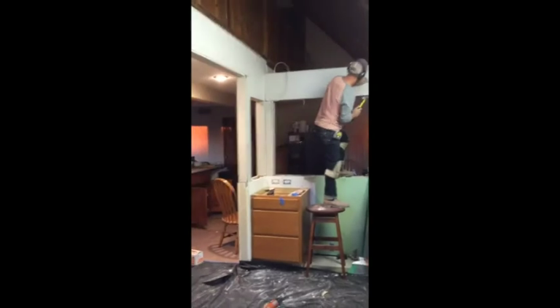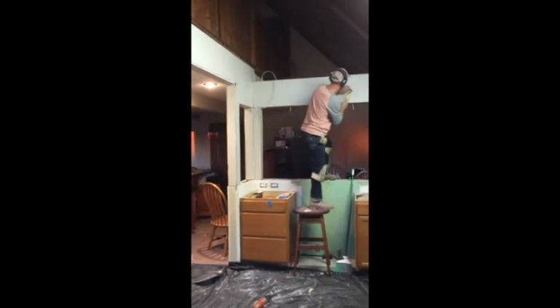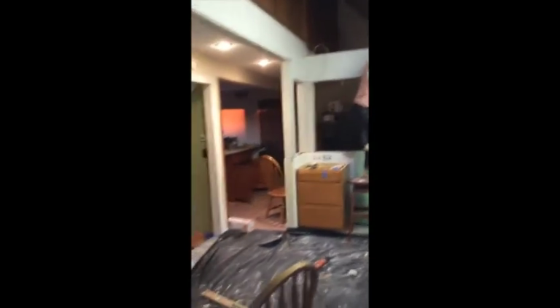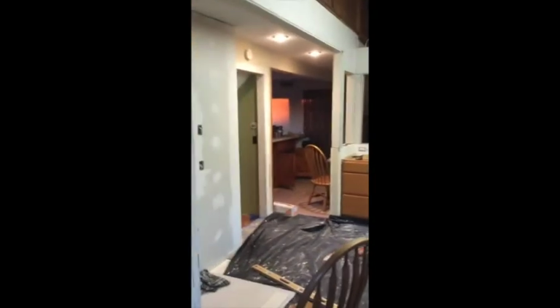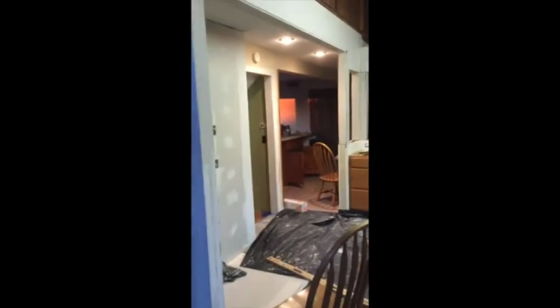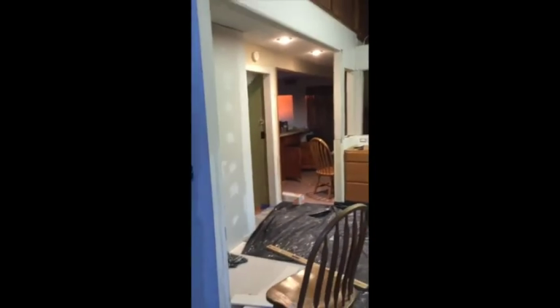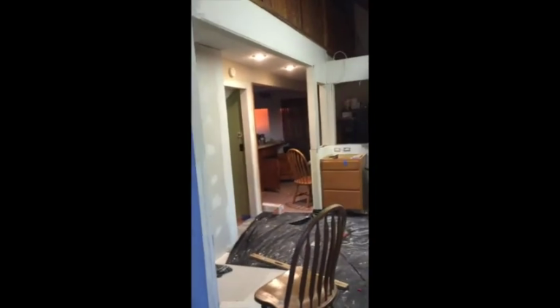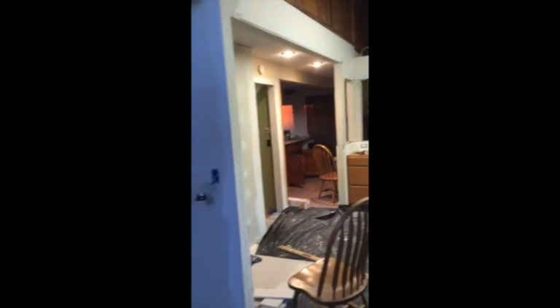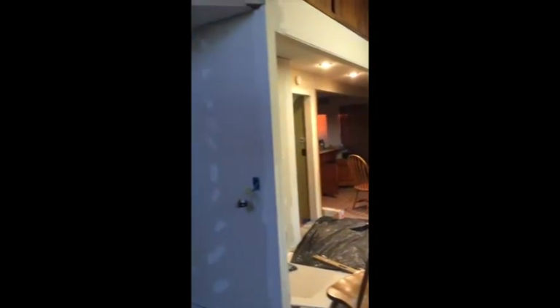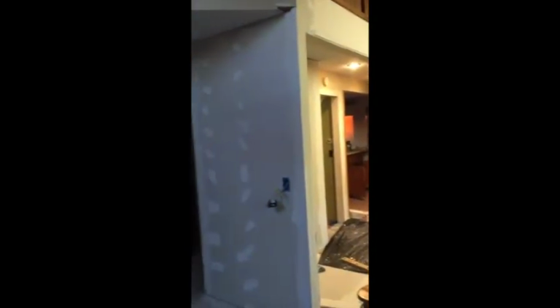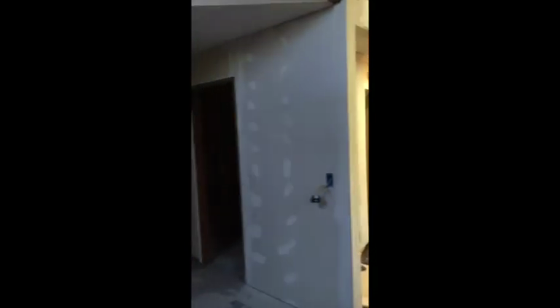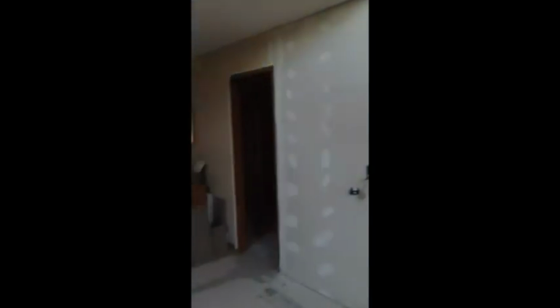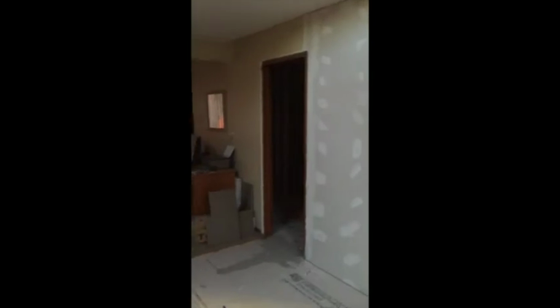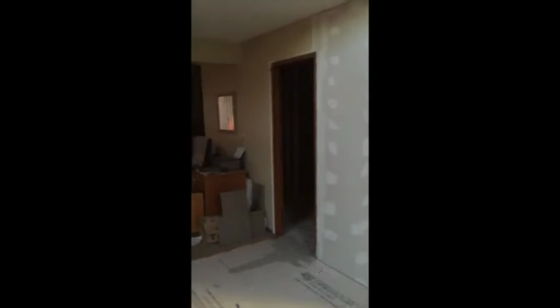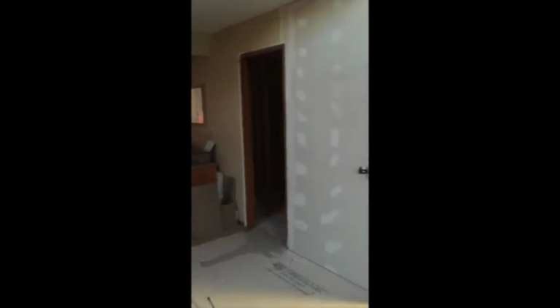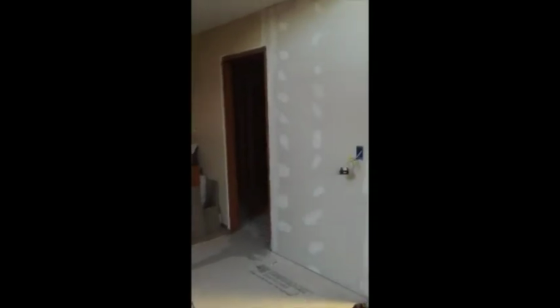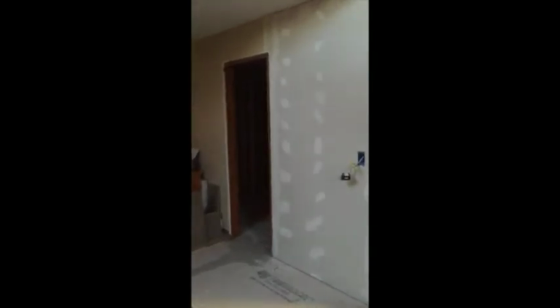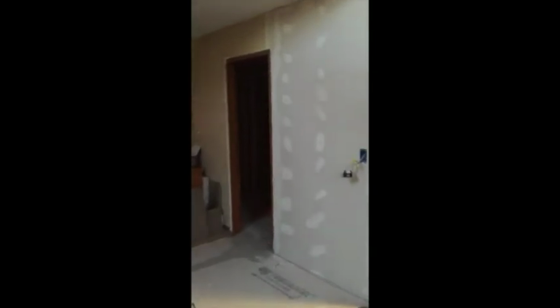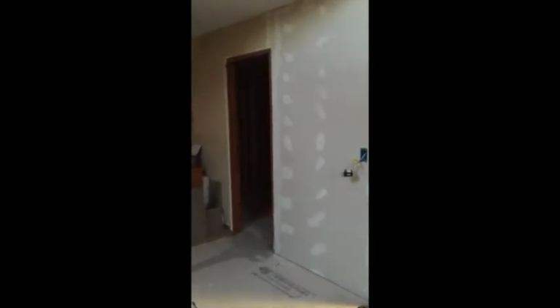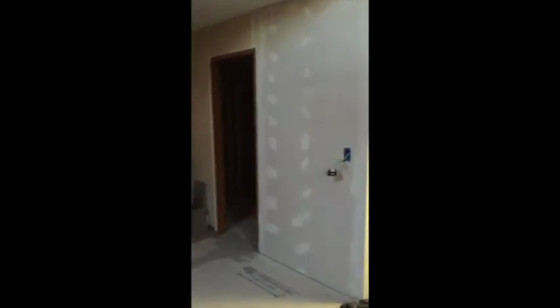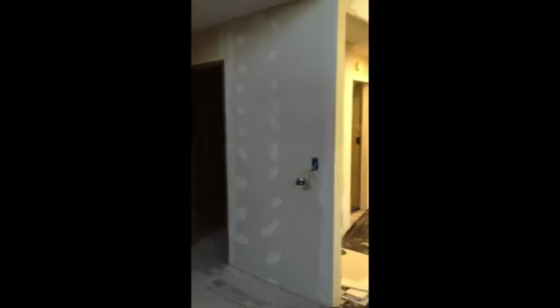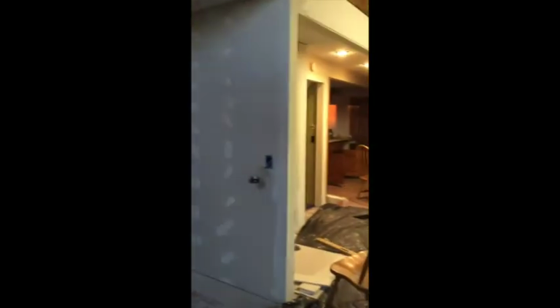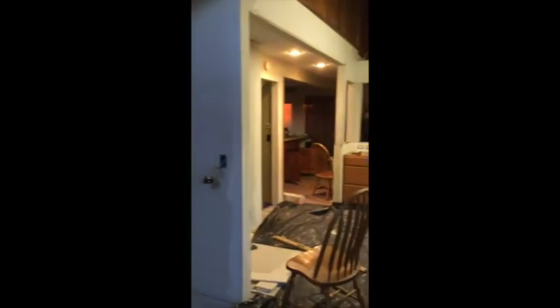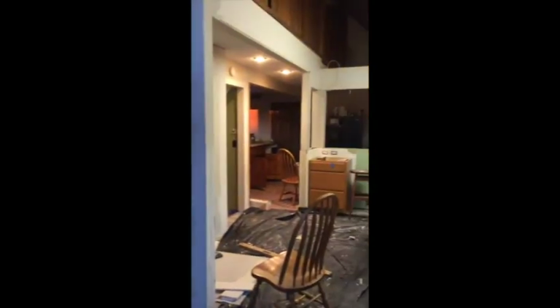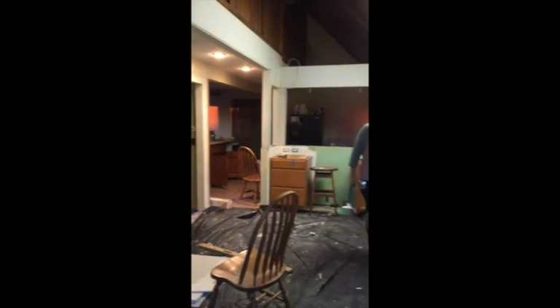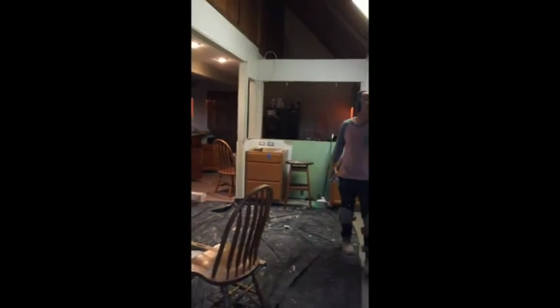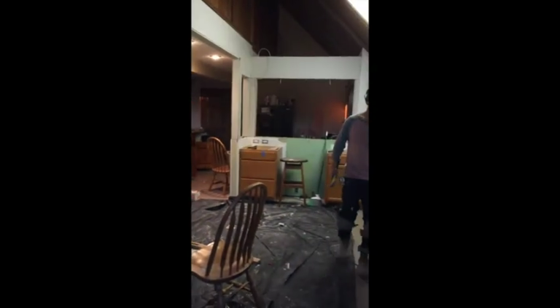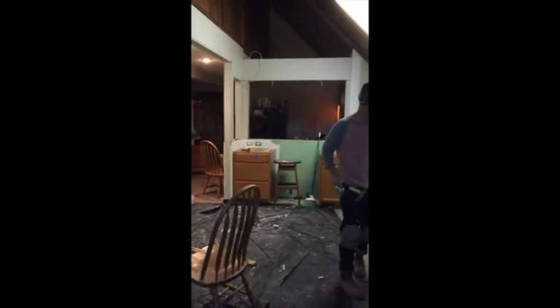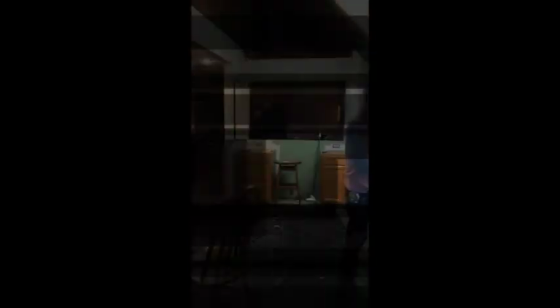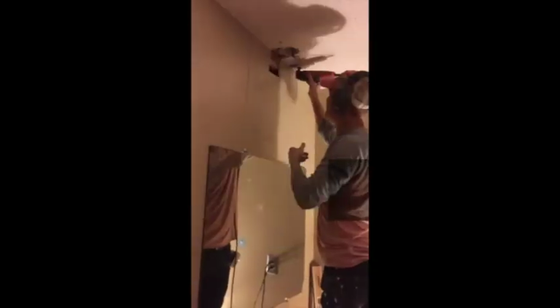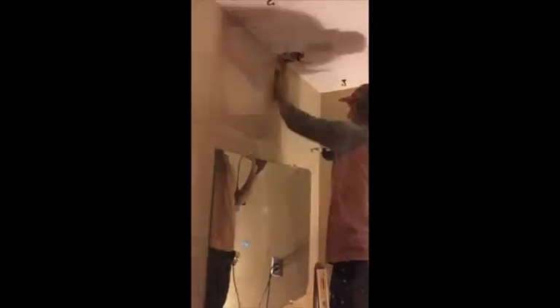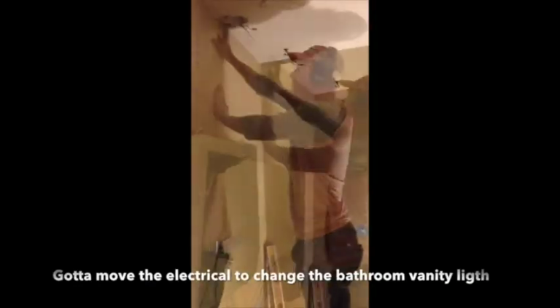We're about to finish hanging all the drywall. We have like one thing to look at in the bathroom because we're going to move the light fixture, so that will probably involve a patch. But that's it.